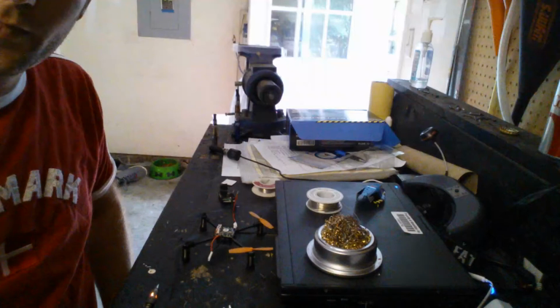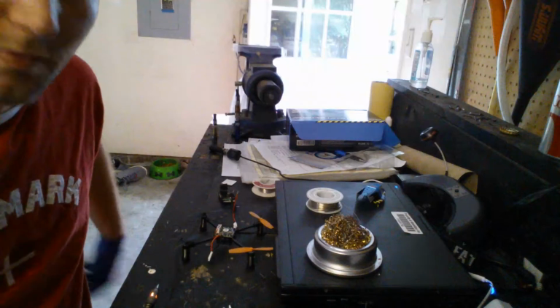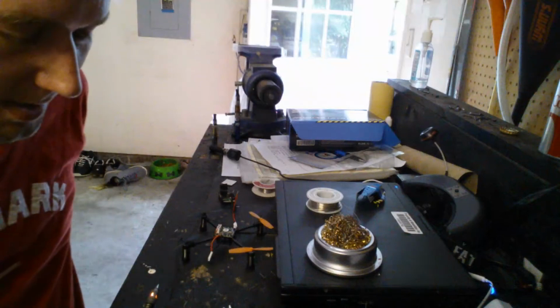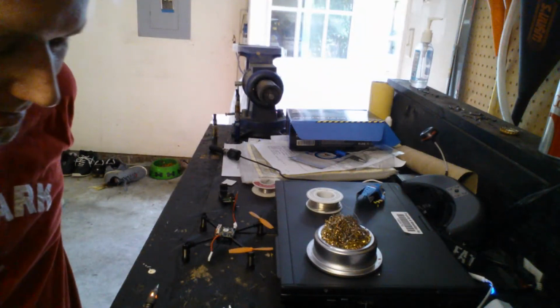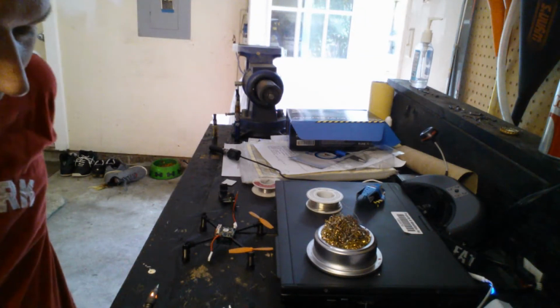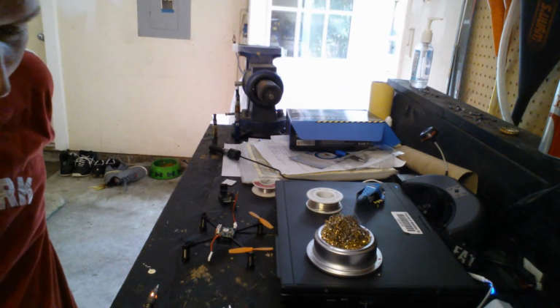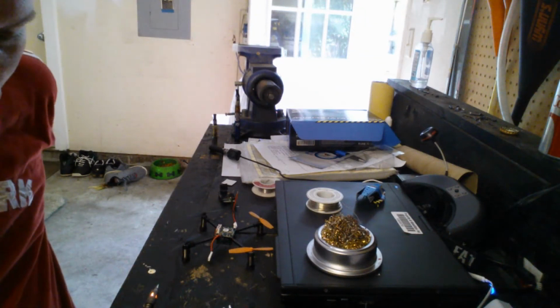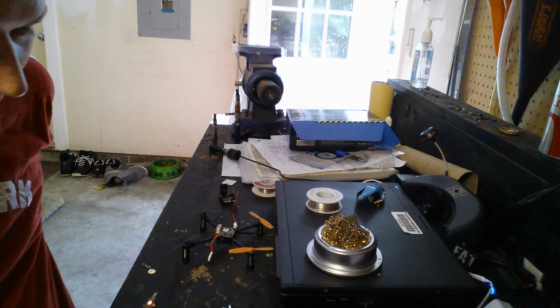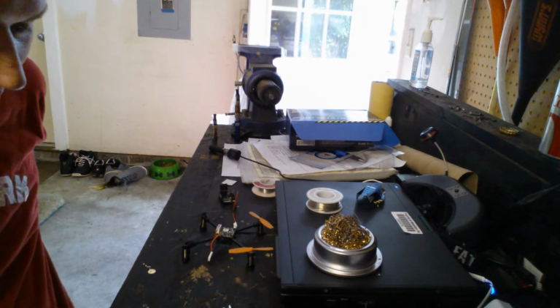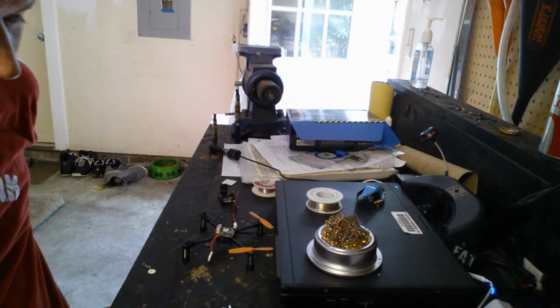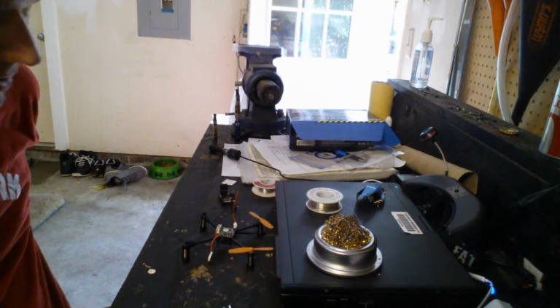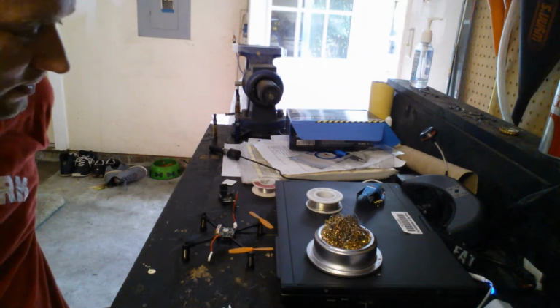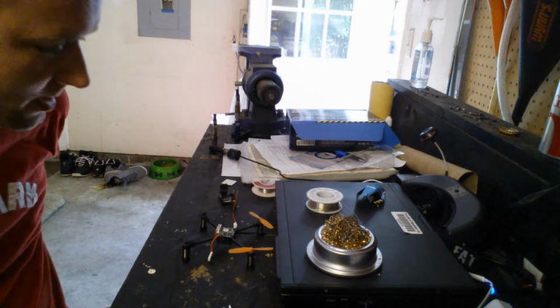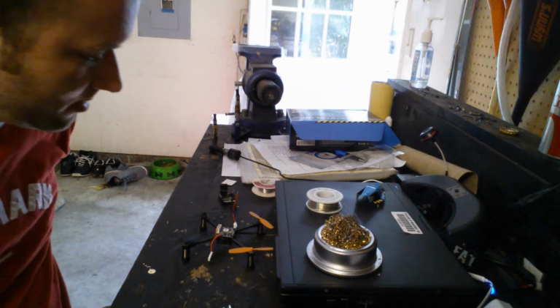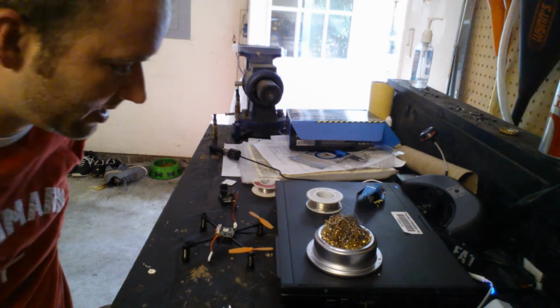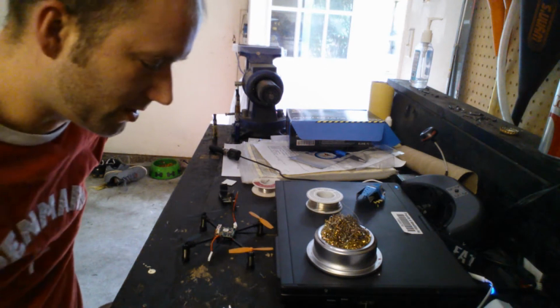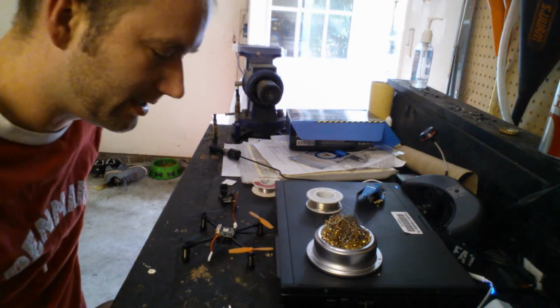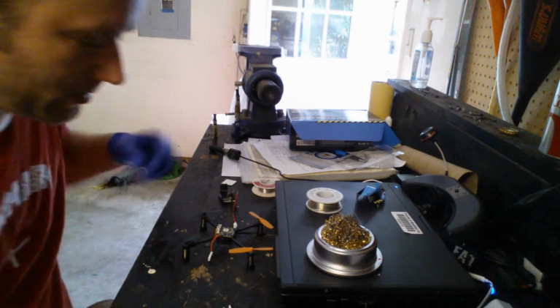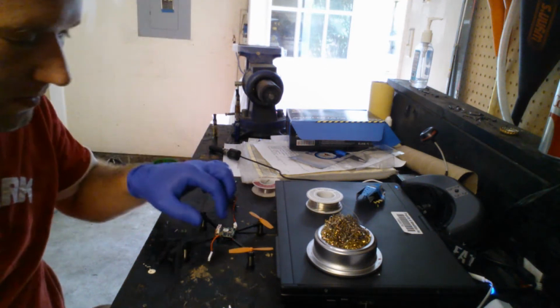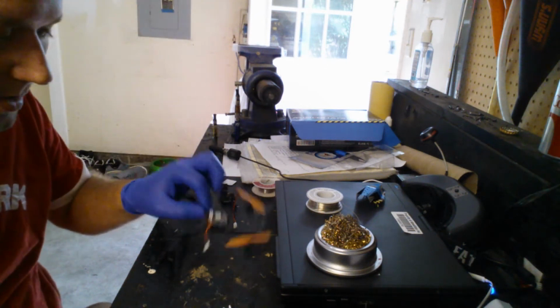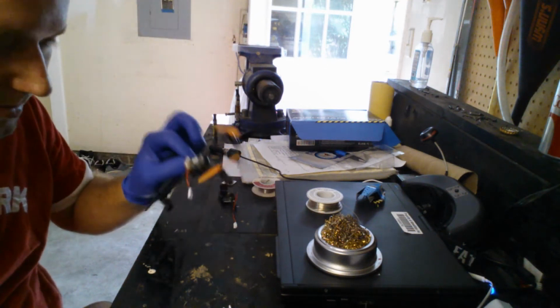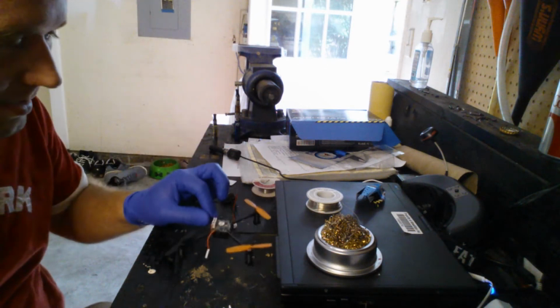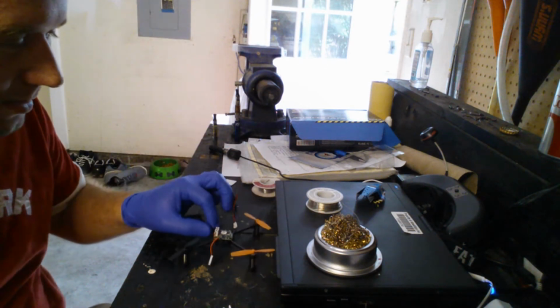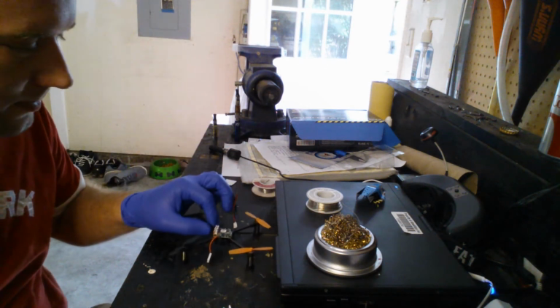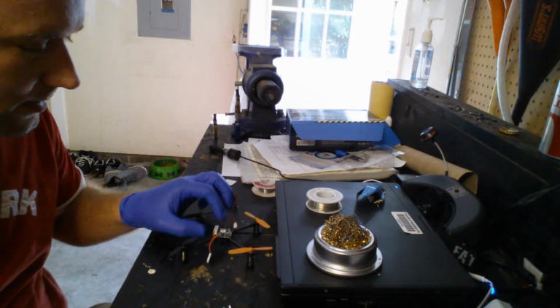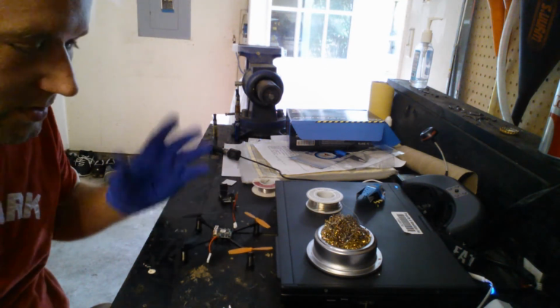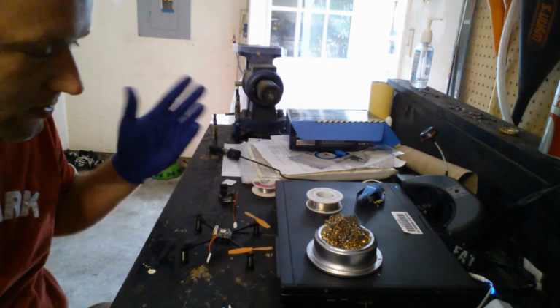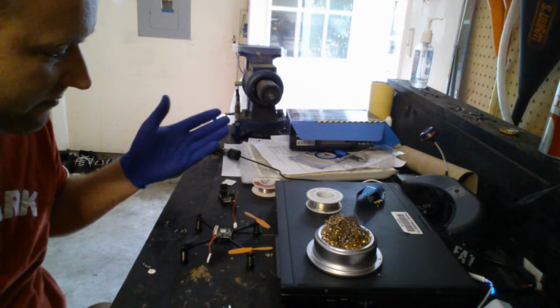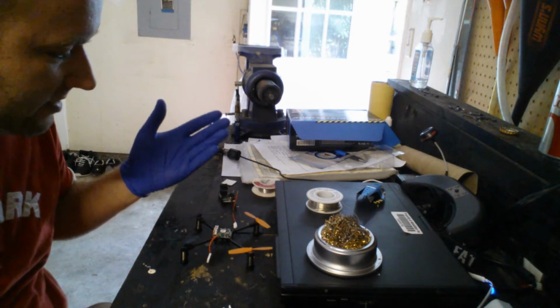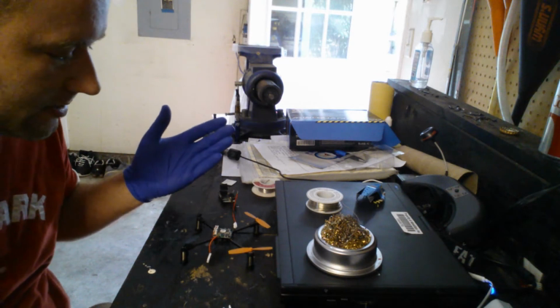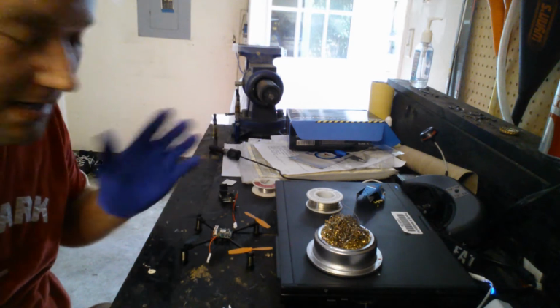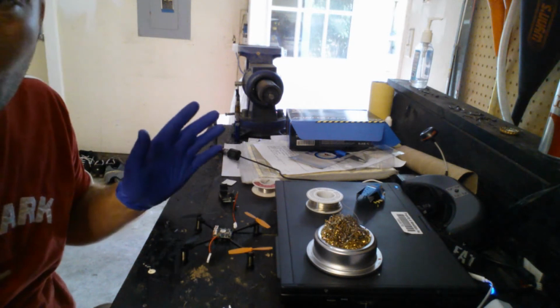Hey, what's up guys? Eric740T here. I just wanted to show you how to — this could actually work on any micro quadcopter — how to put an FPV system on a micro quad.